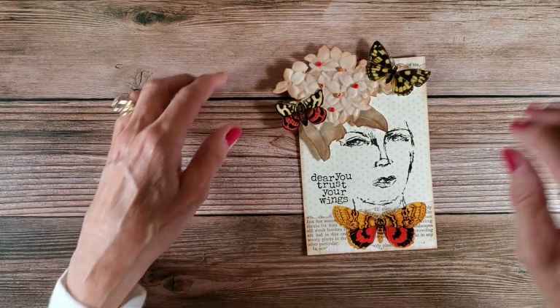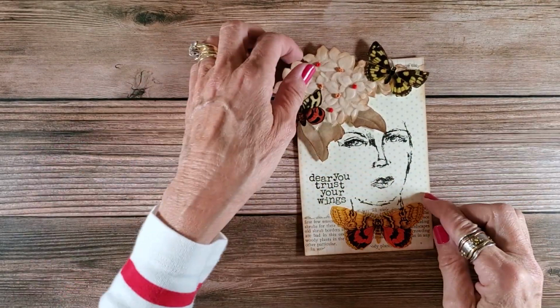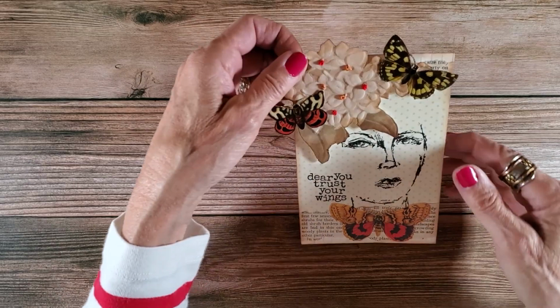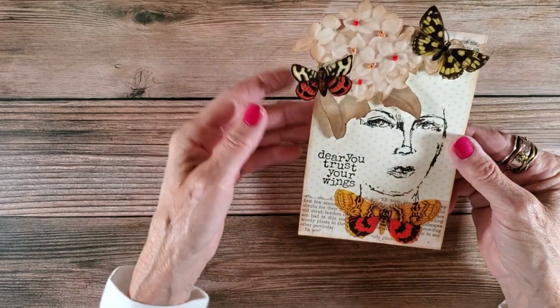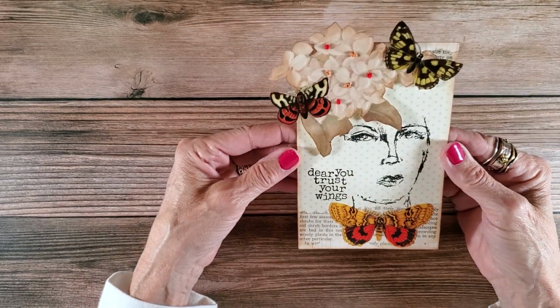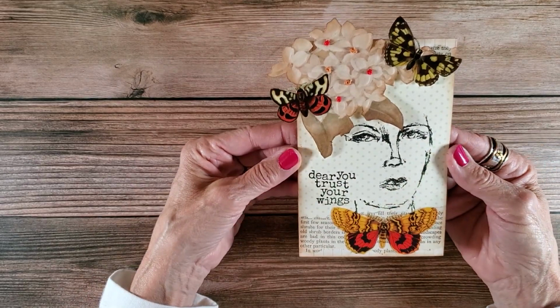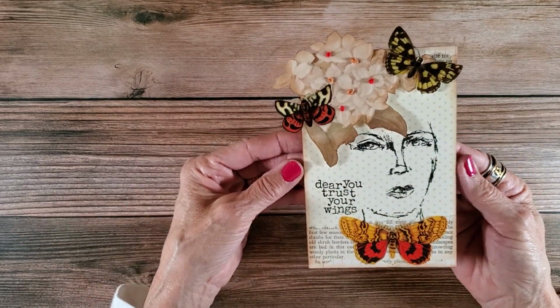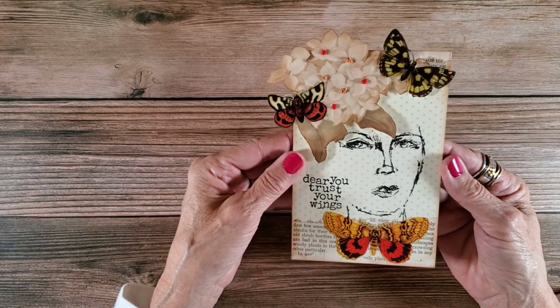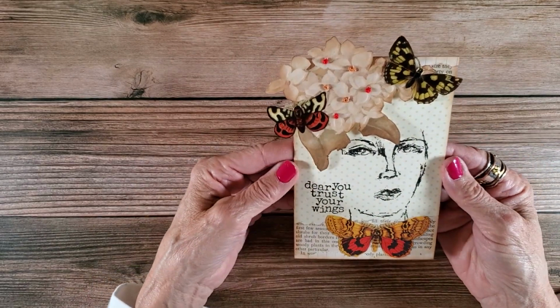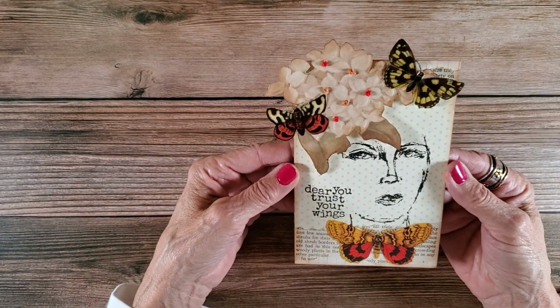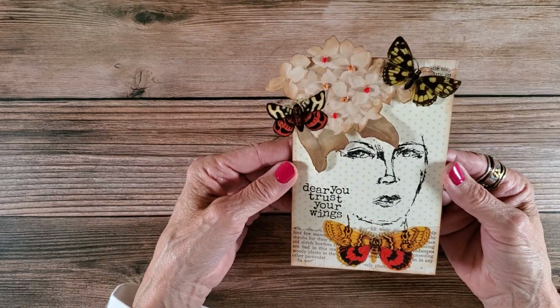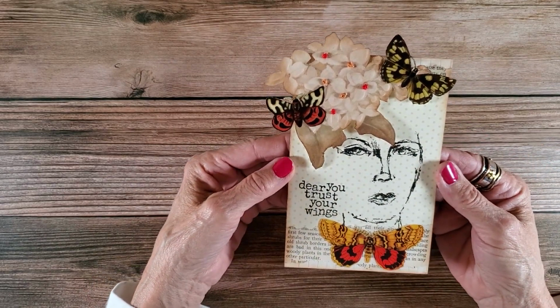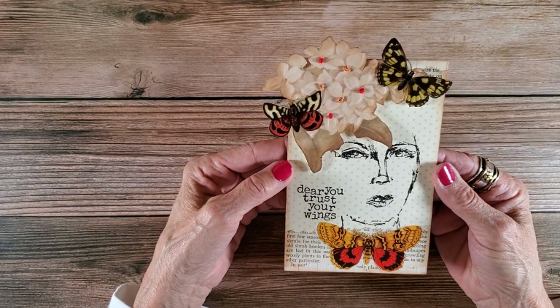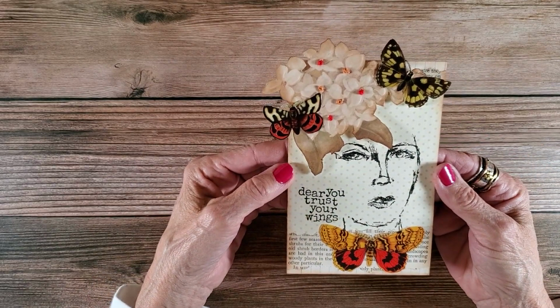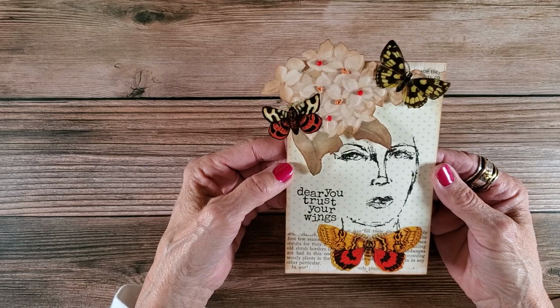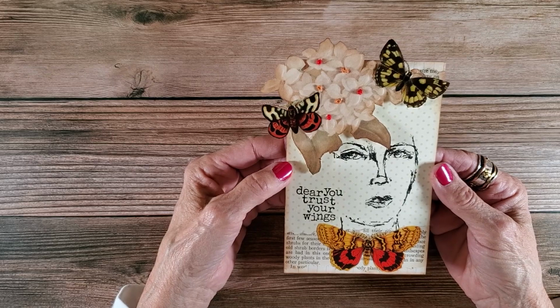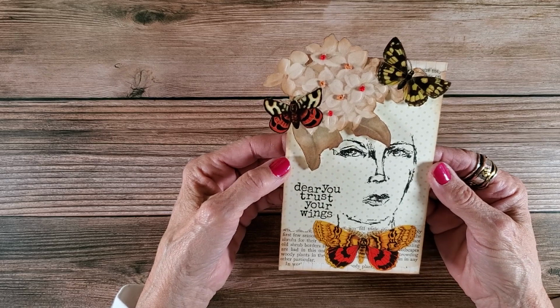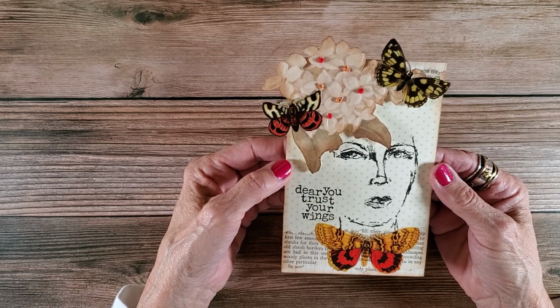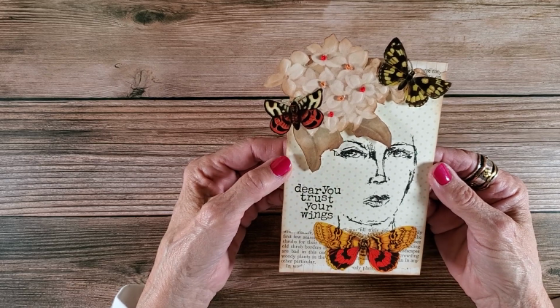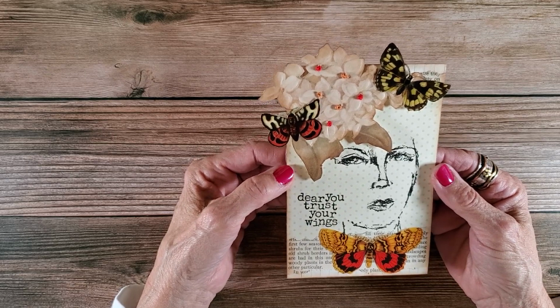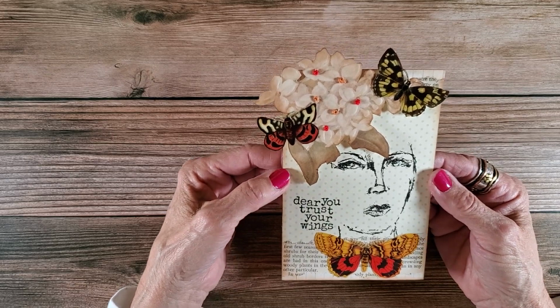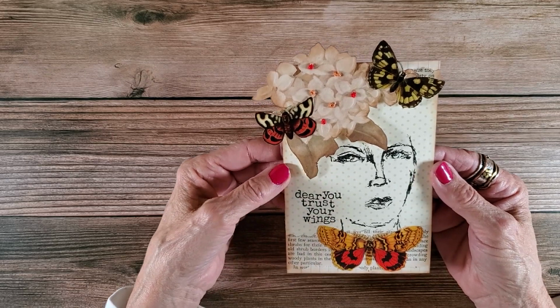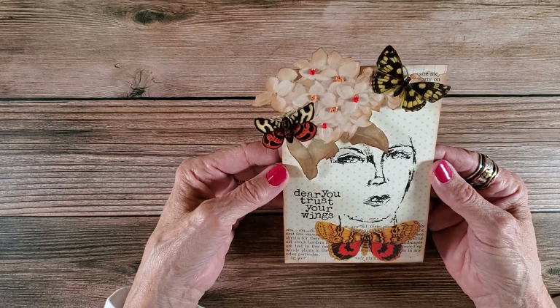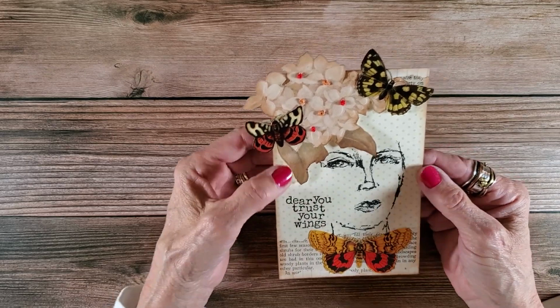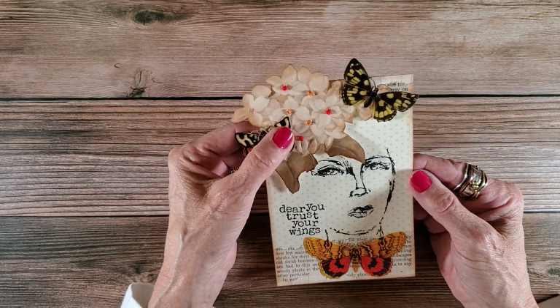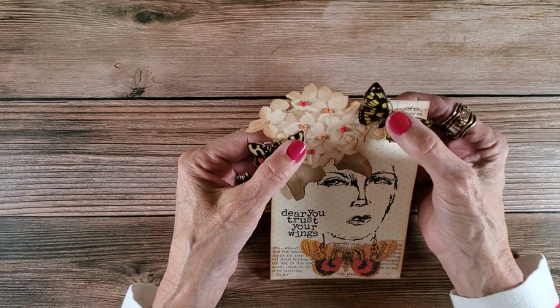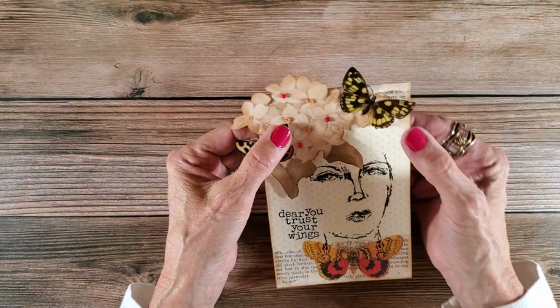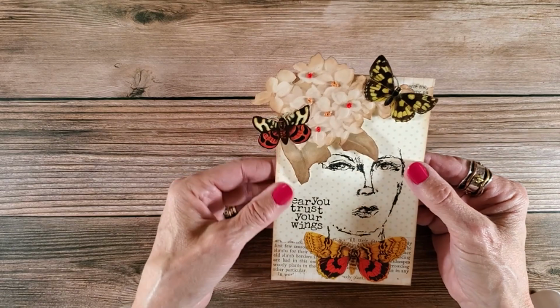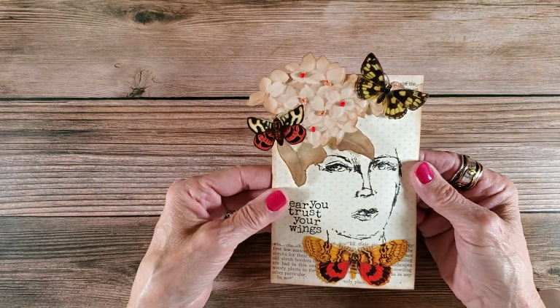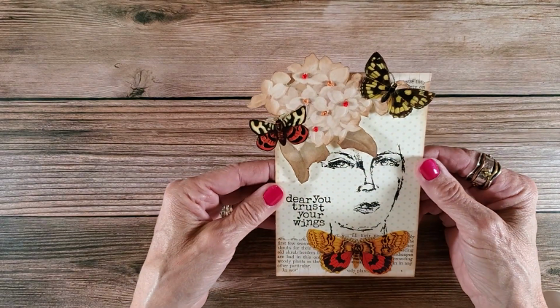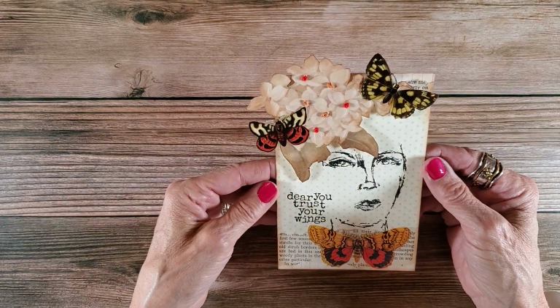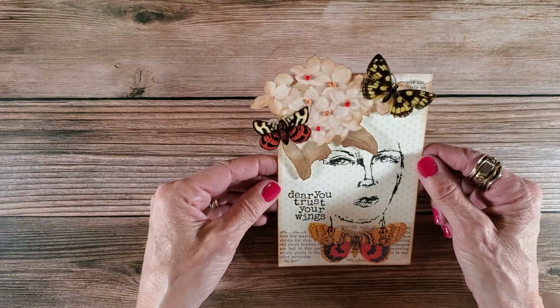So there you have it. There is index card number two for Amanda's Create with Scrimping Mommy index card challenge for this week.